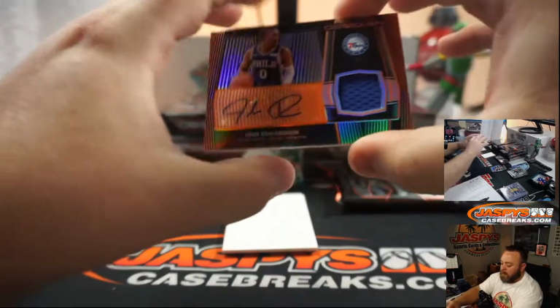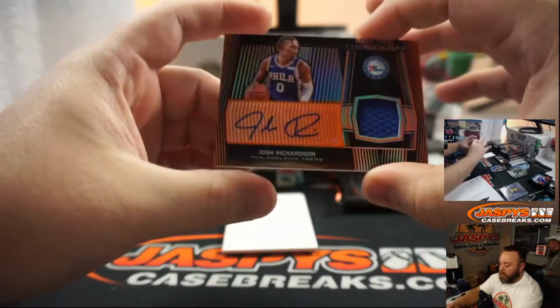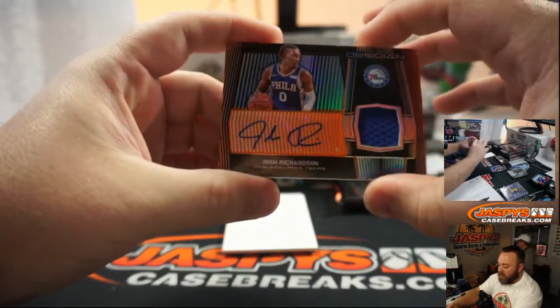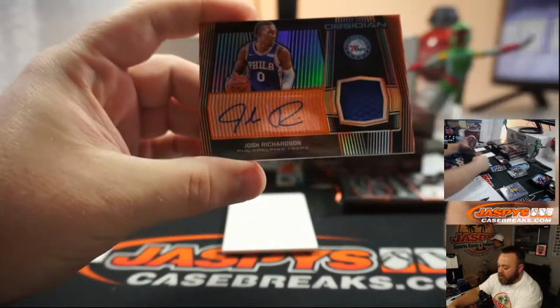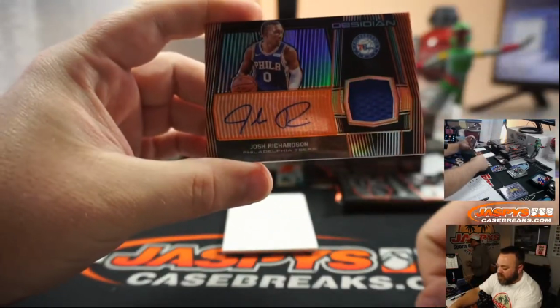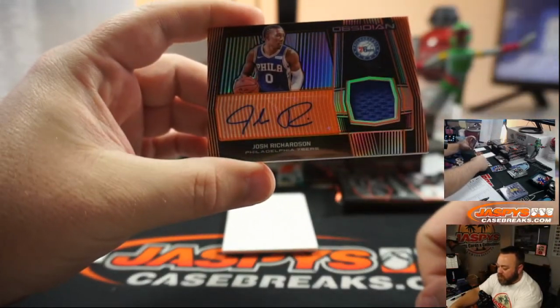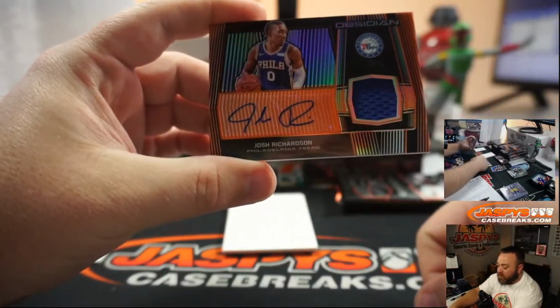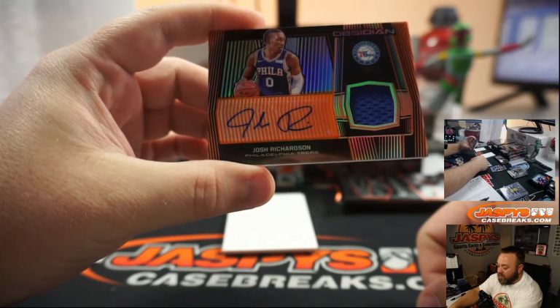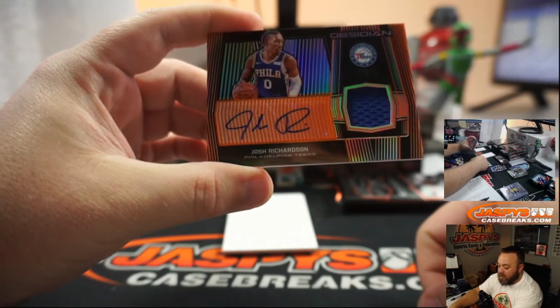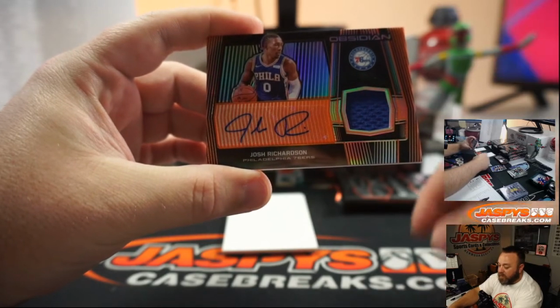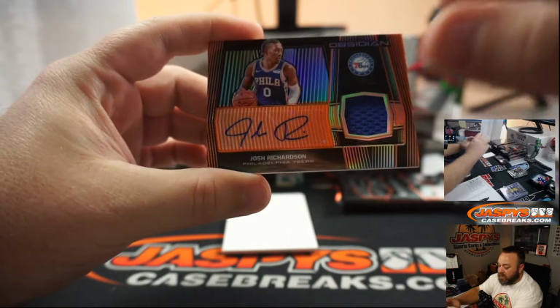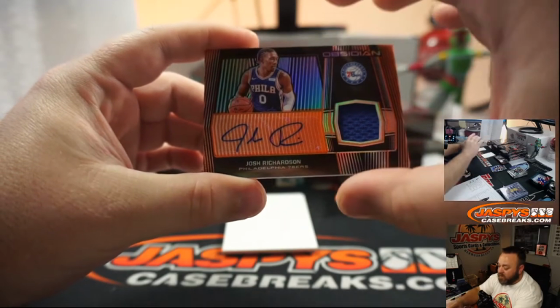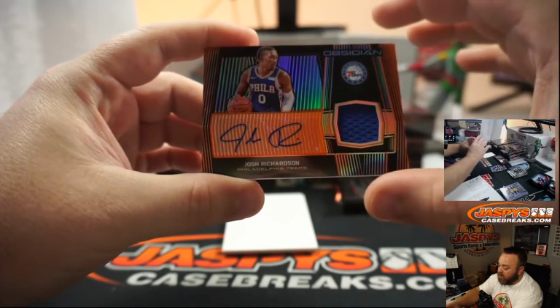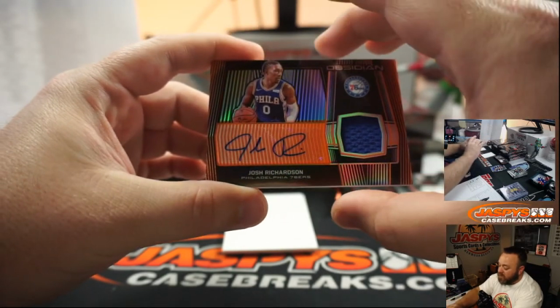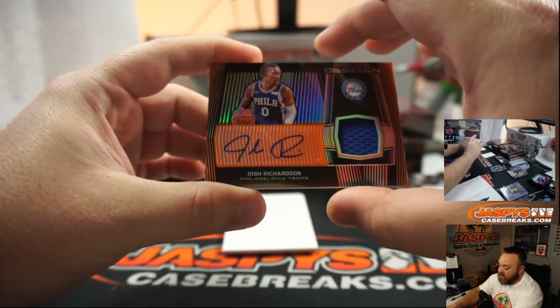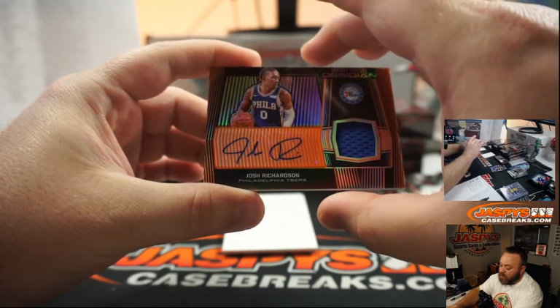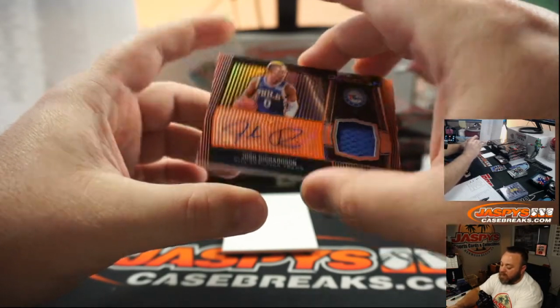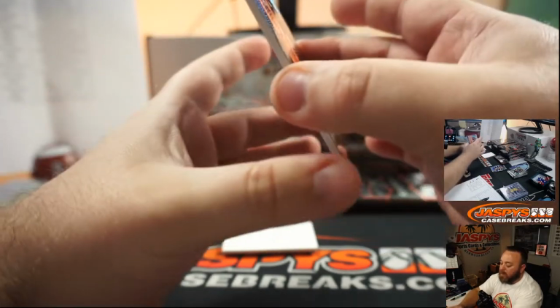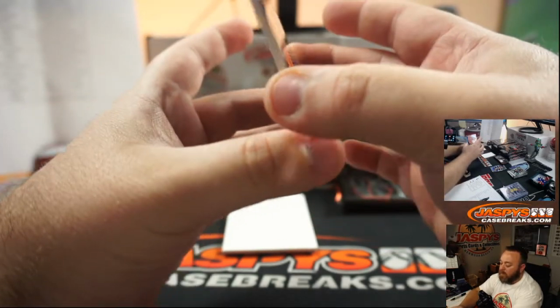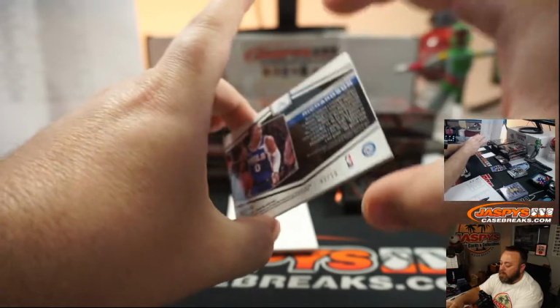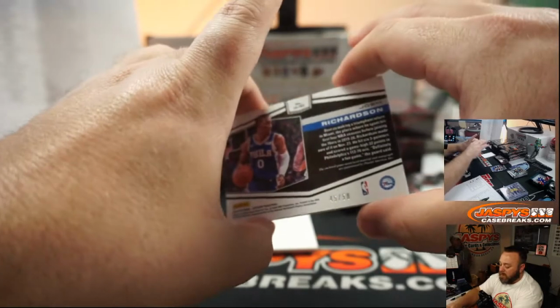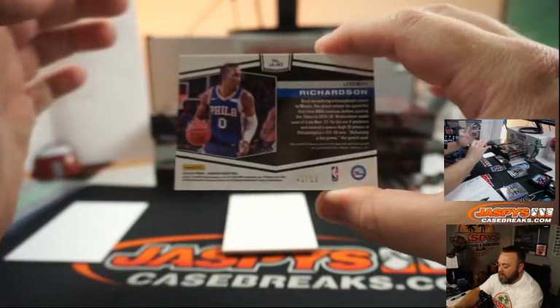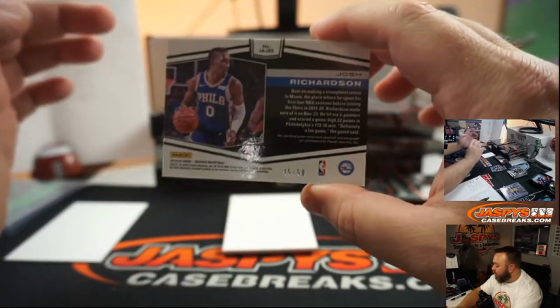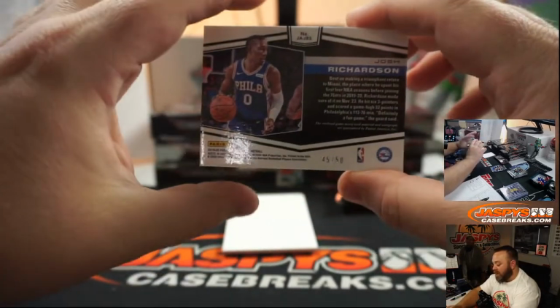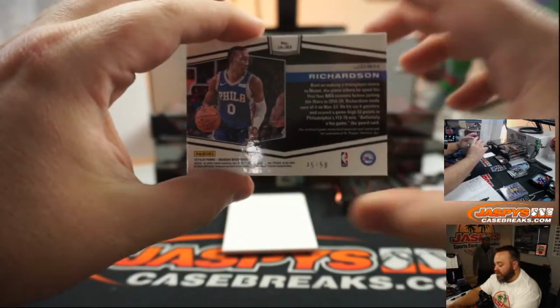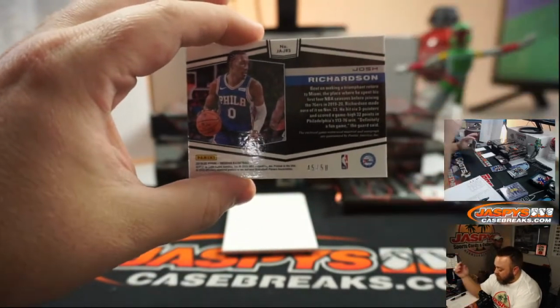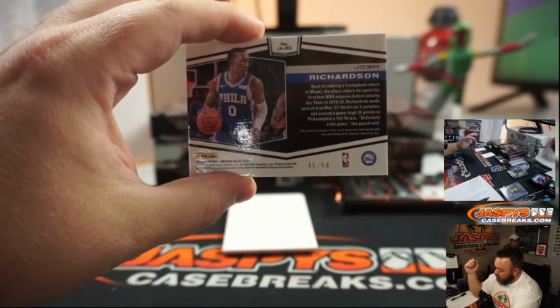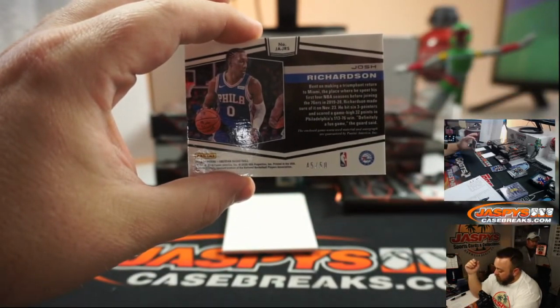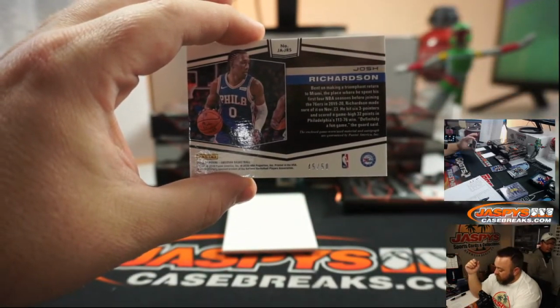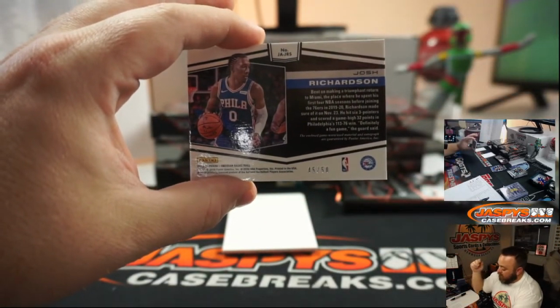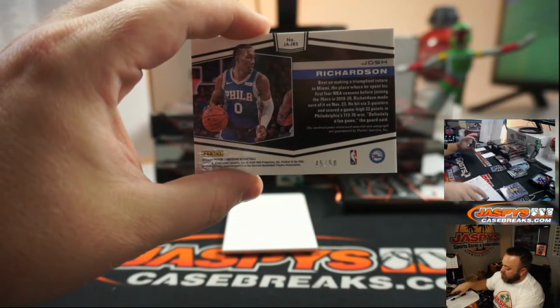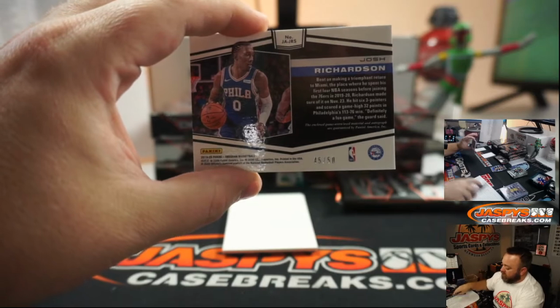Patch auto for Josh Richardson and the Philadelphia 76ers — 76ers is random number block. That's number 45 of 50, going to Mike Grzyzinski.